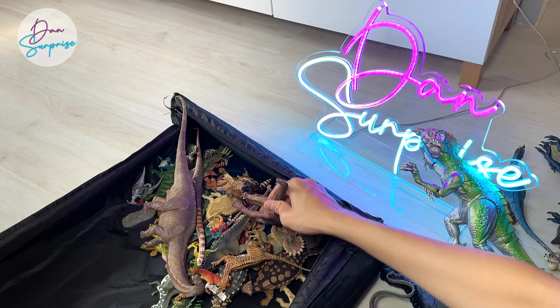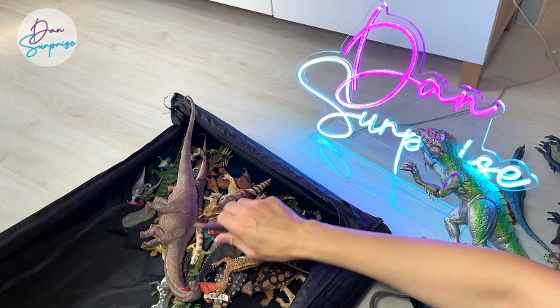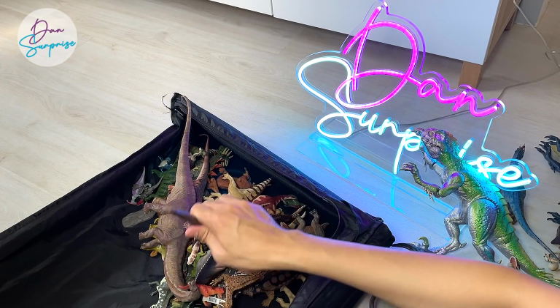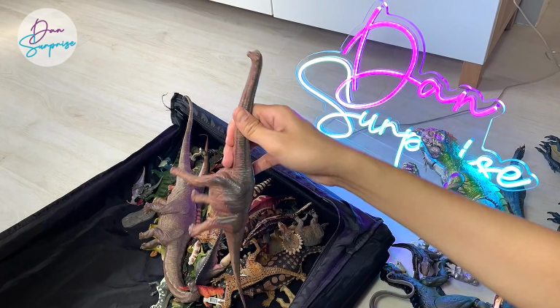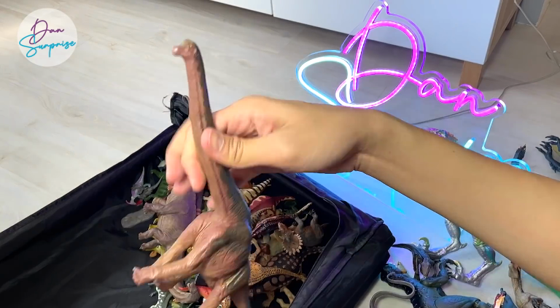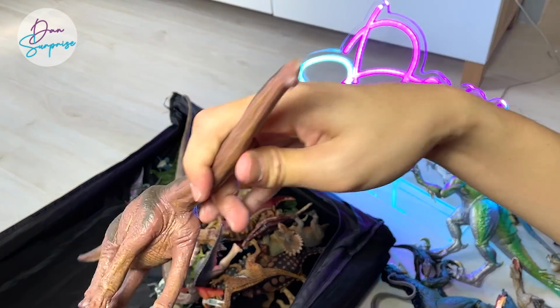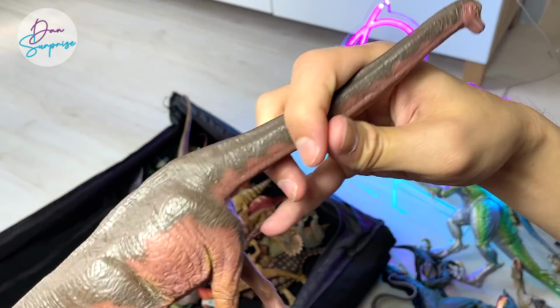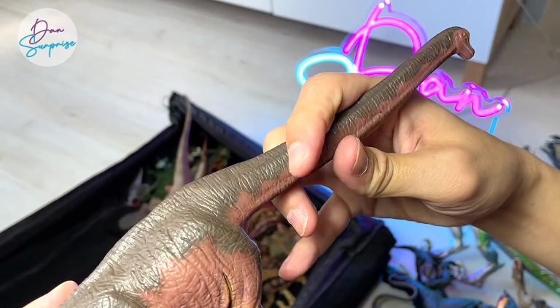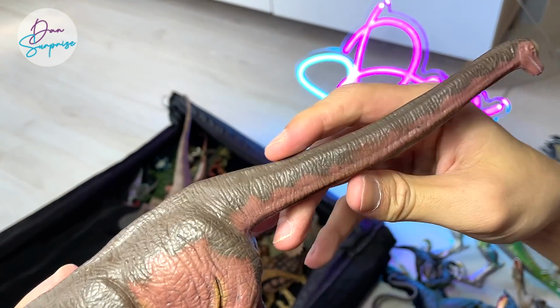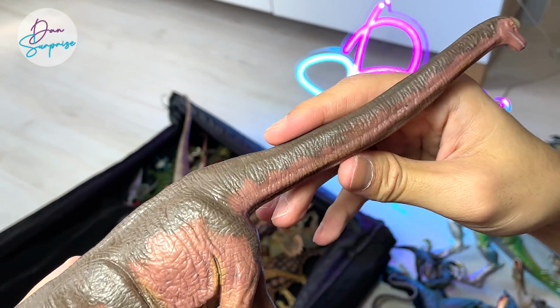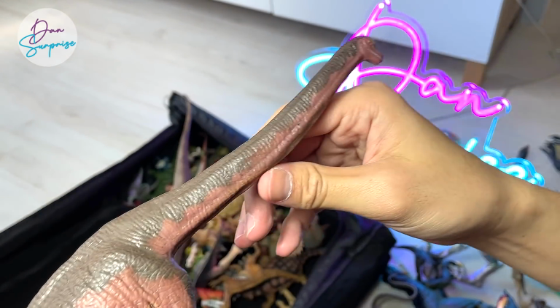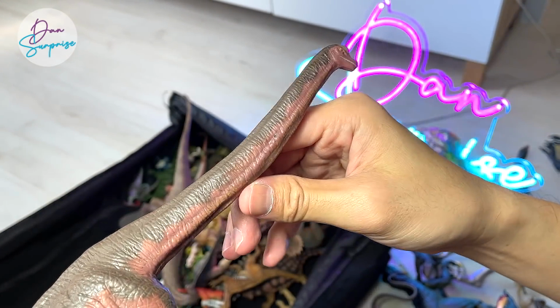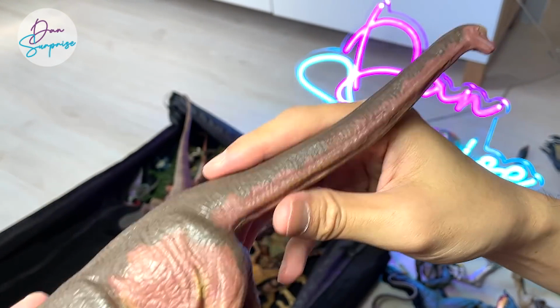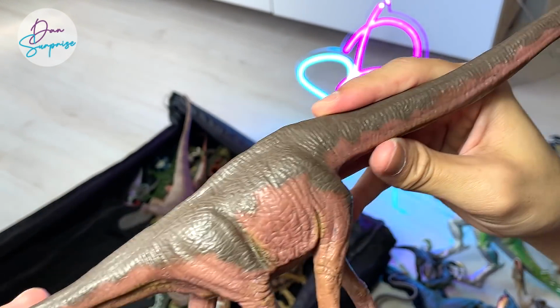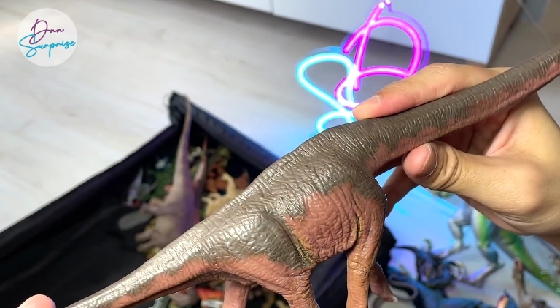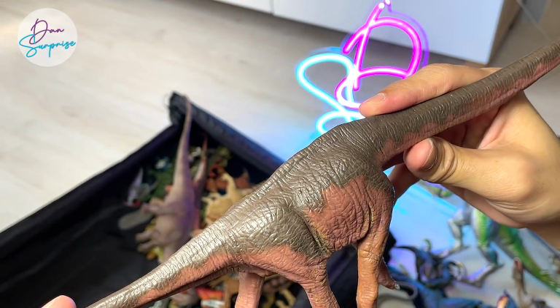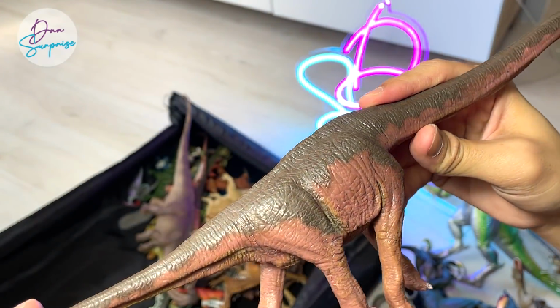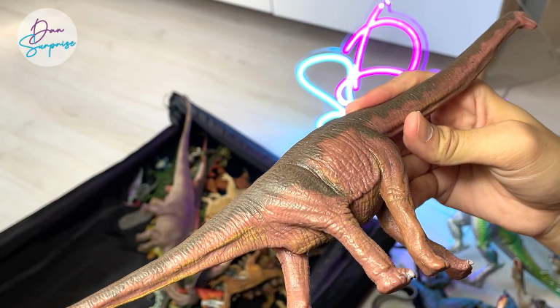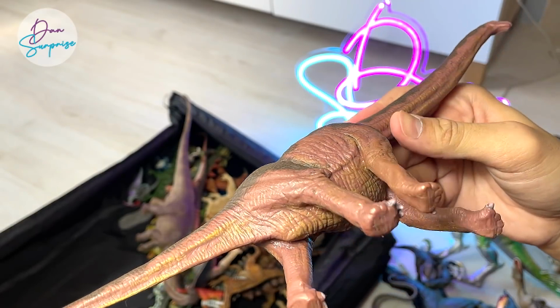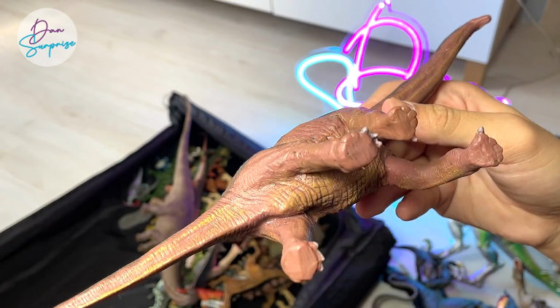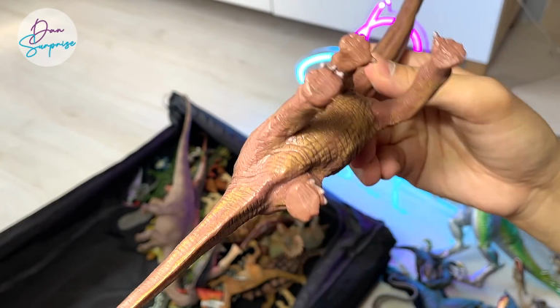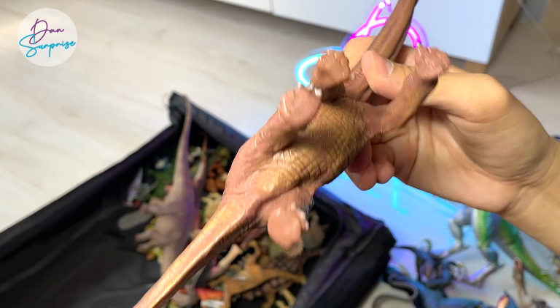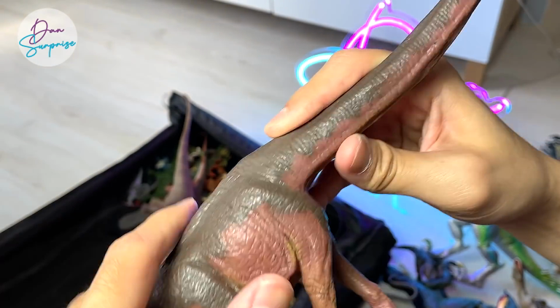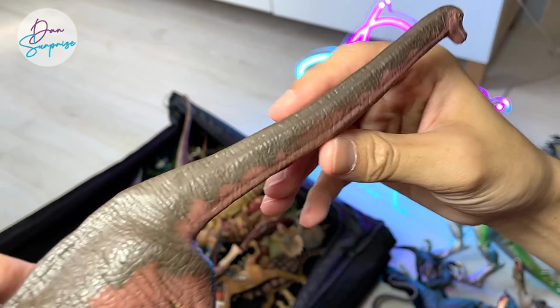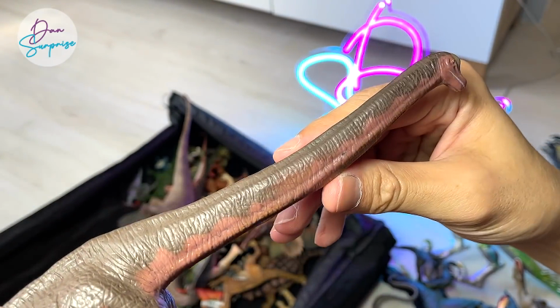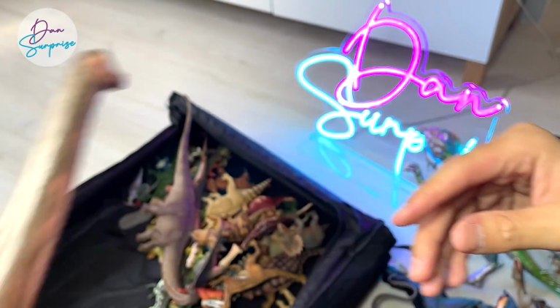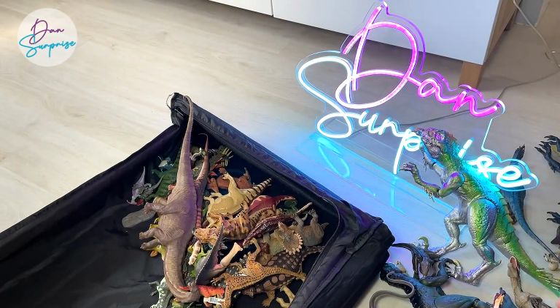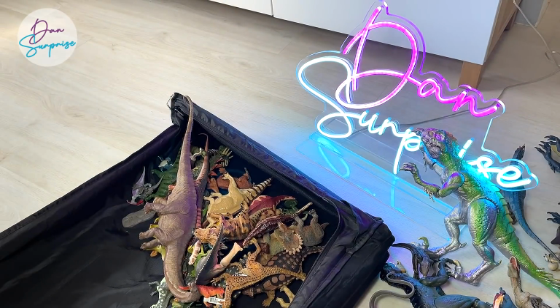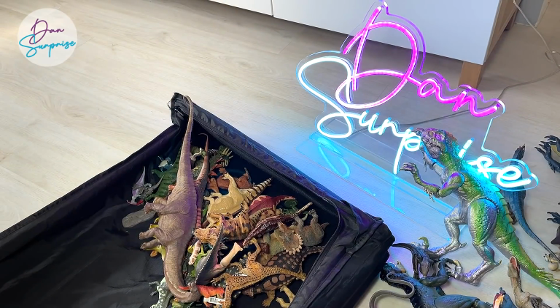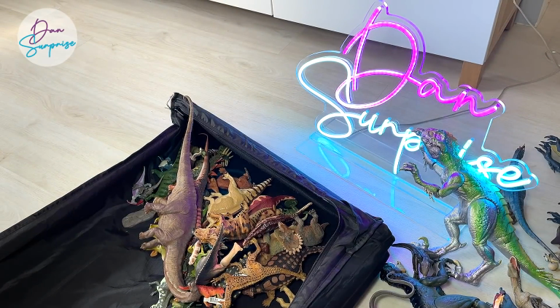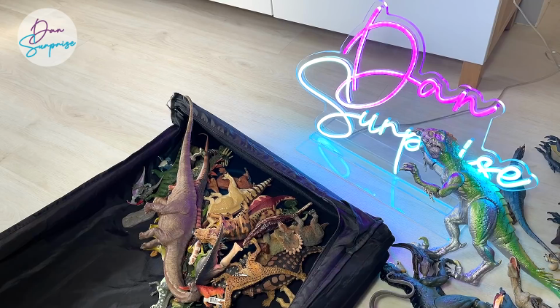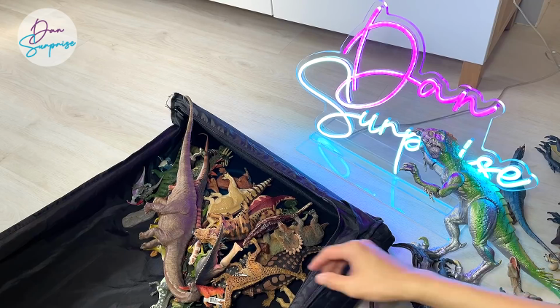A Favorite Co. Brachiosaurus — really hard to find as well. I got this online from Japan directly. Of course, Favorite Co. is actually a Japanese toy brand.